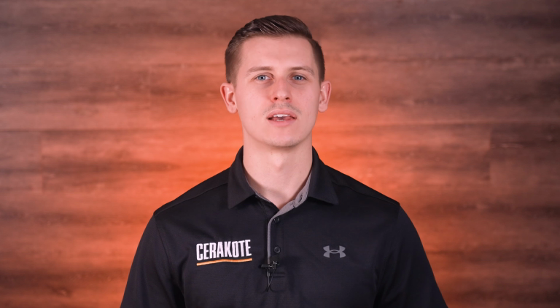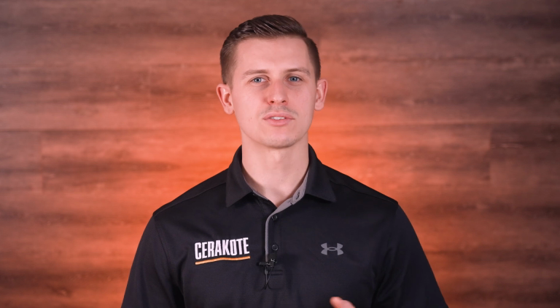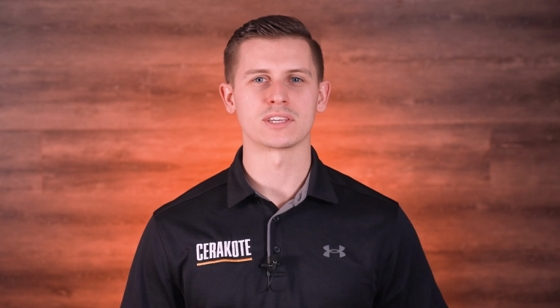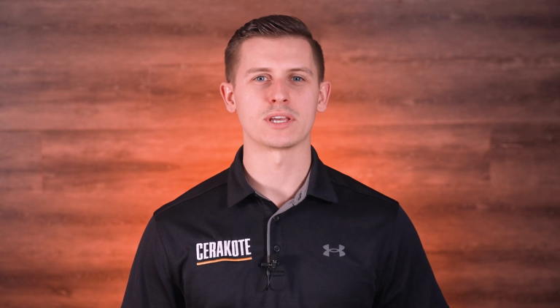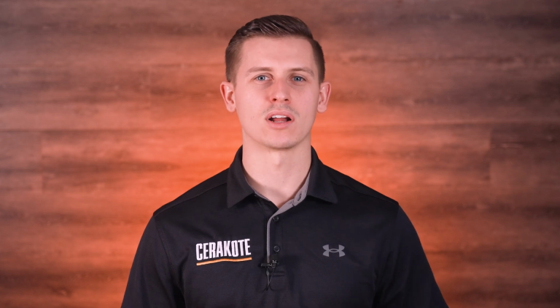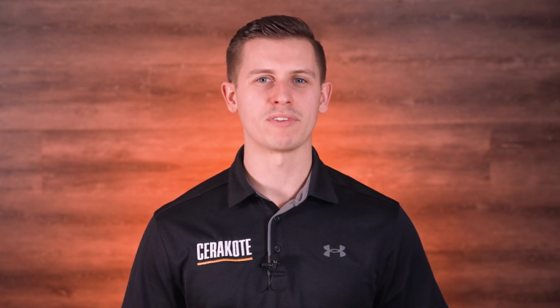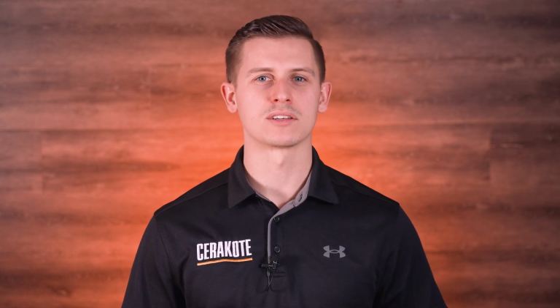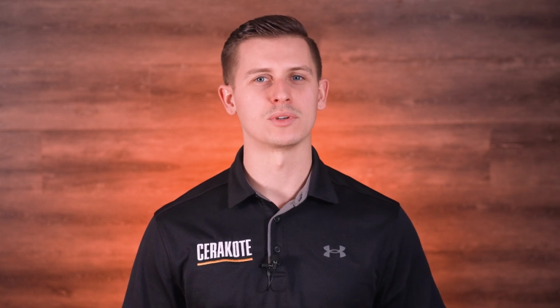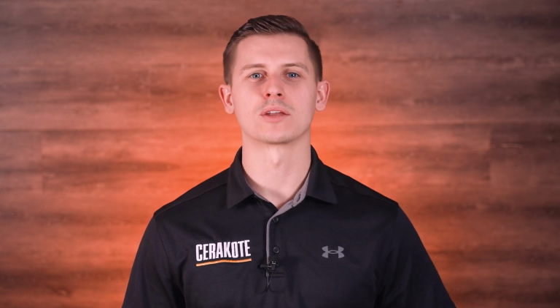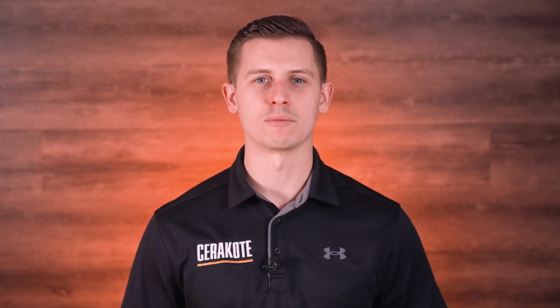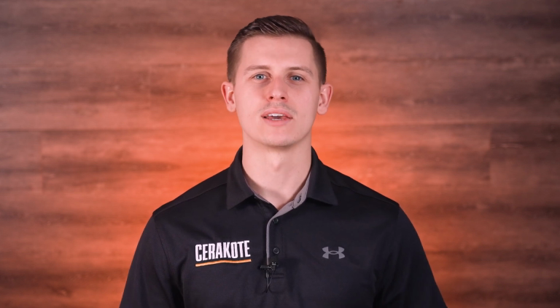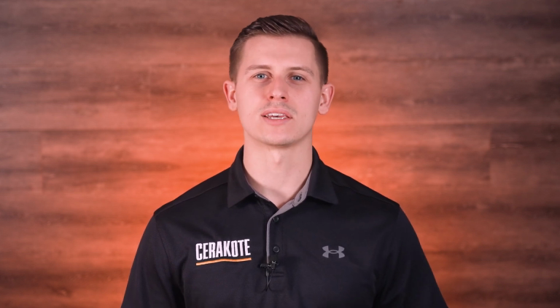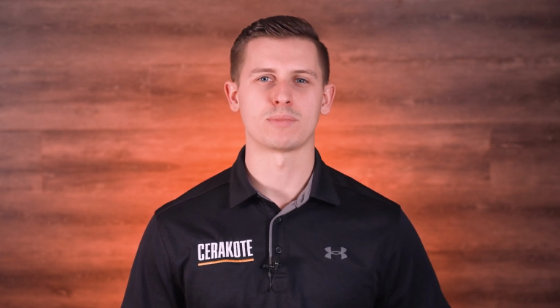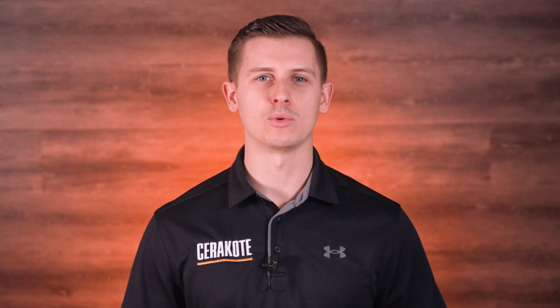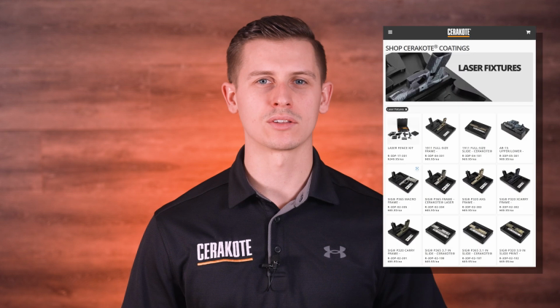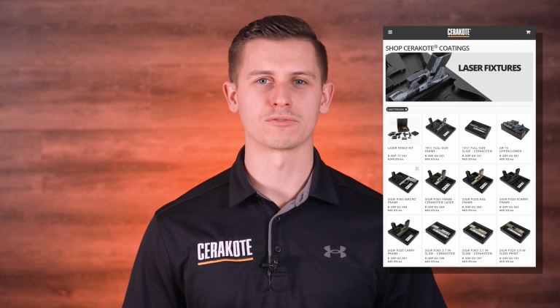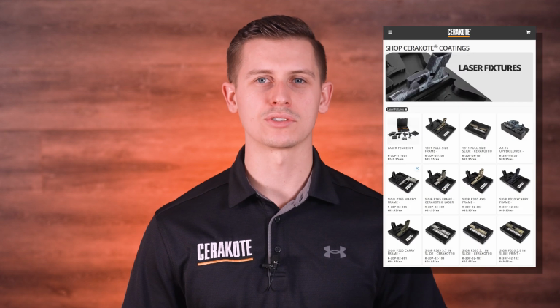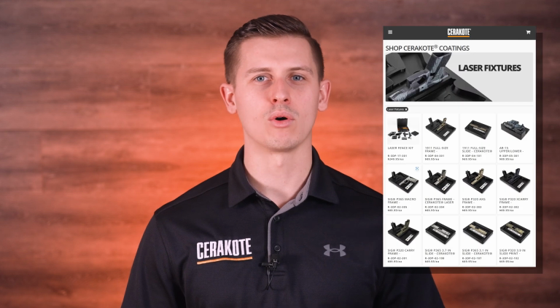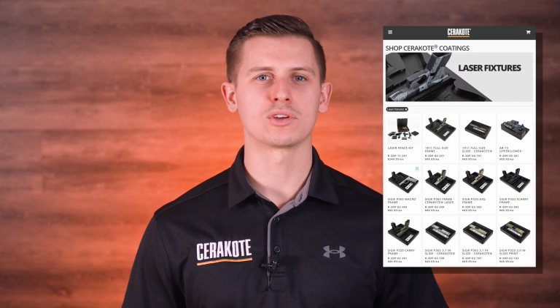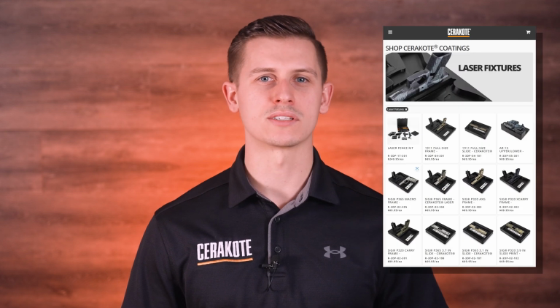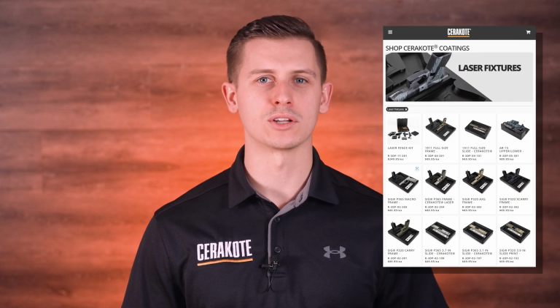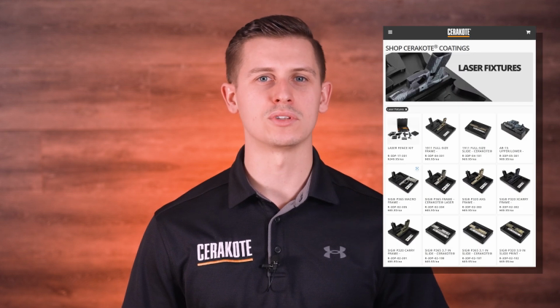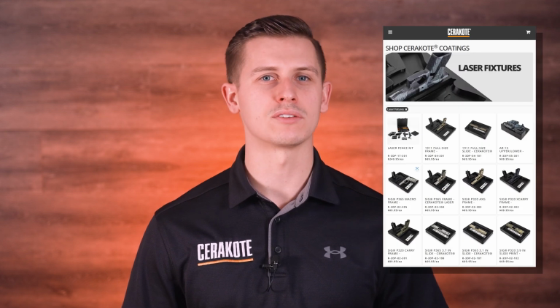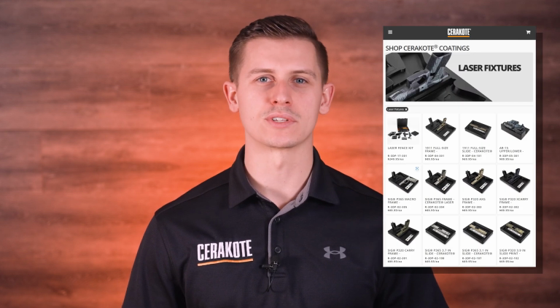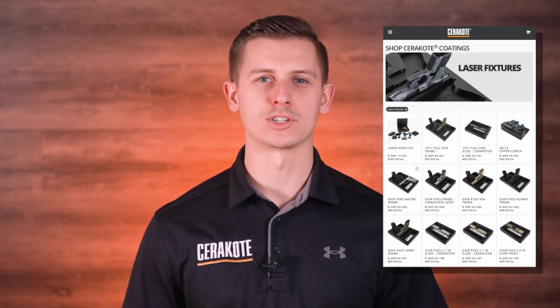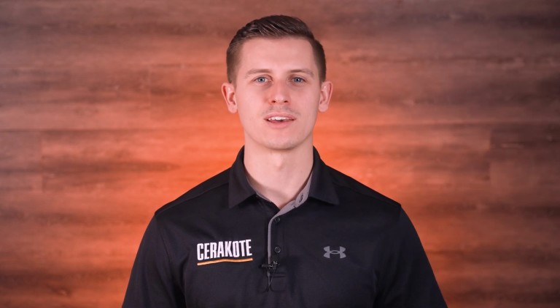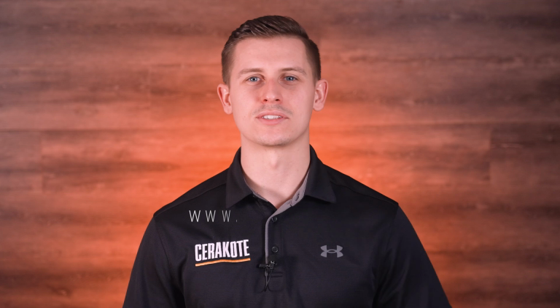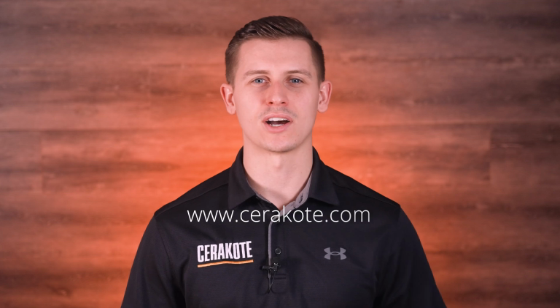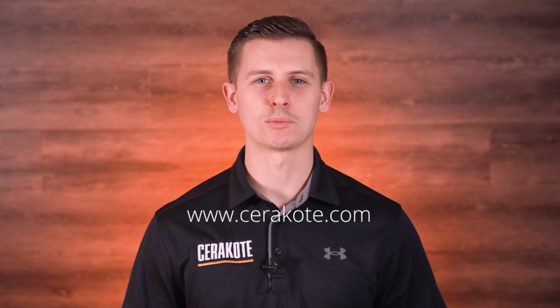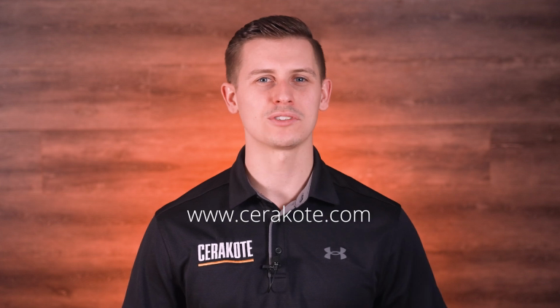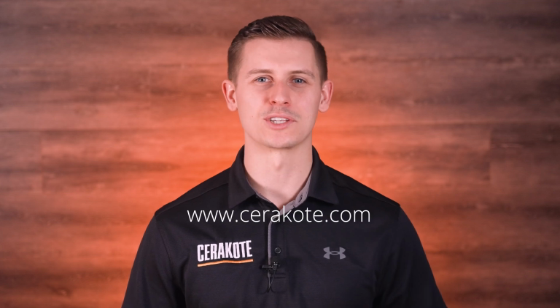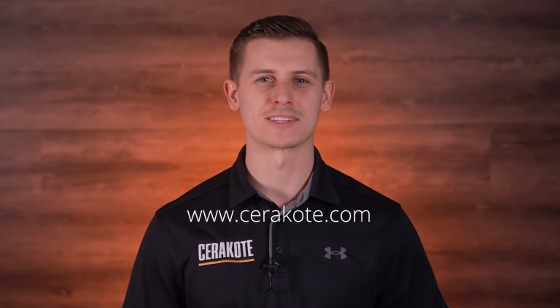The Laser Fence Kit makes part alignment fast, intuitive, and reliable. This kit is compatible with our other laser fixtures, or you can use it as a standalone to suit the needs of your specific project. Visit cerakote.com to purchase your Laser Fence Kit.